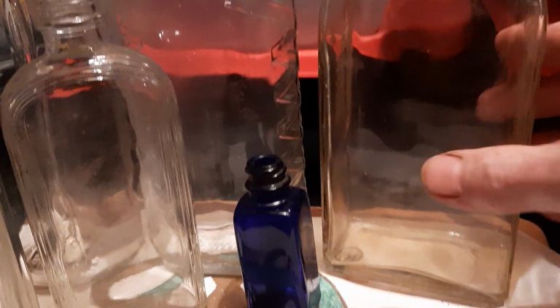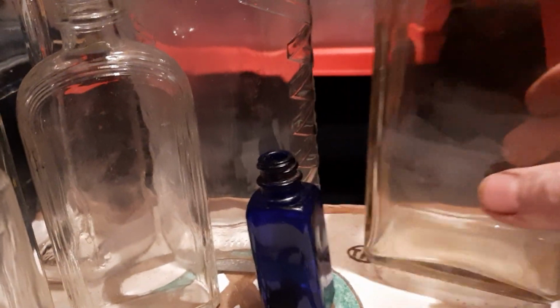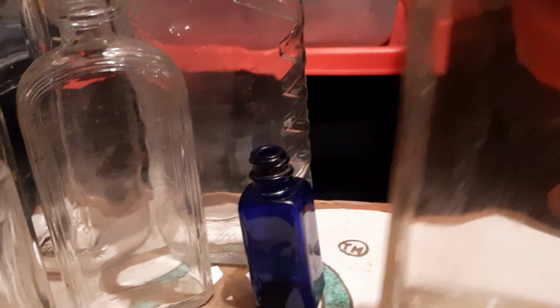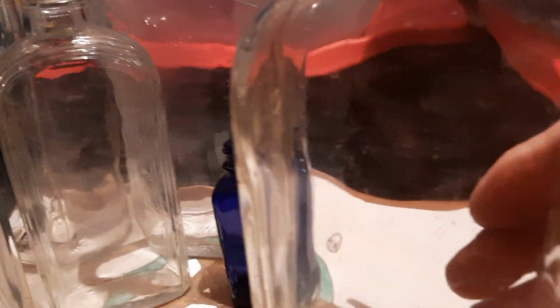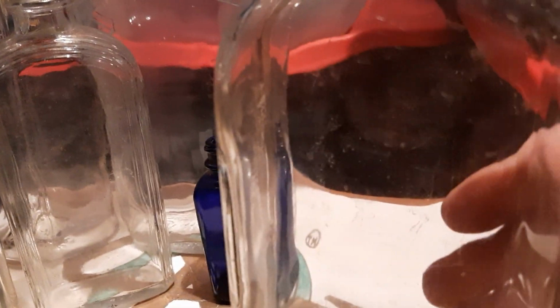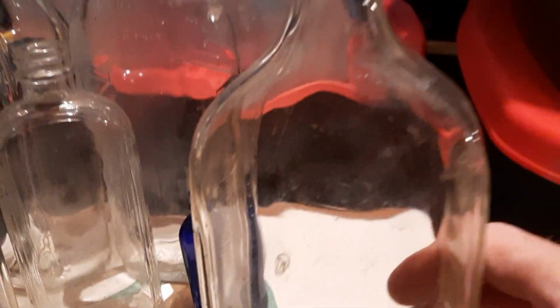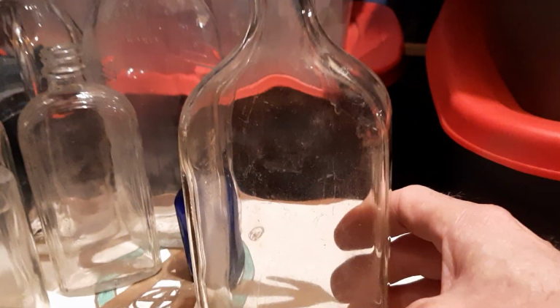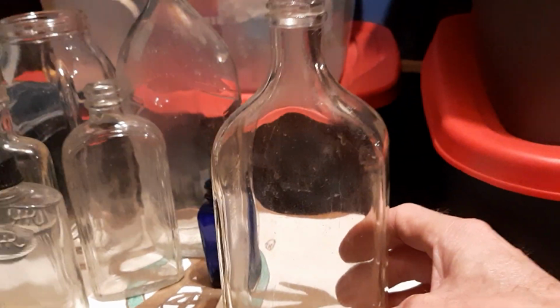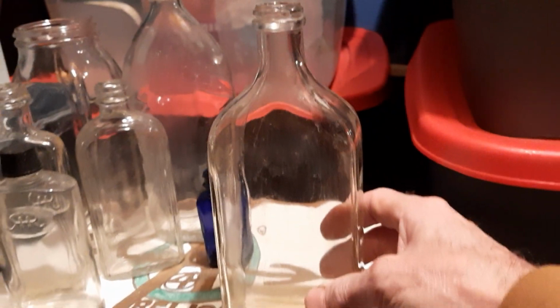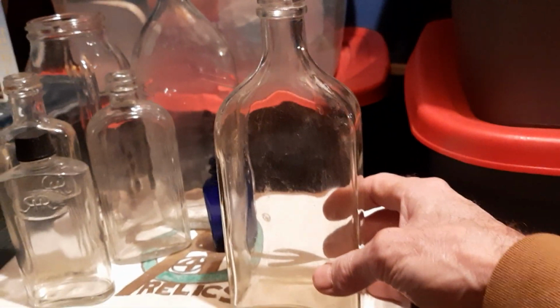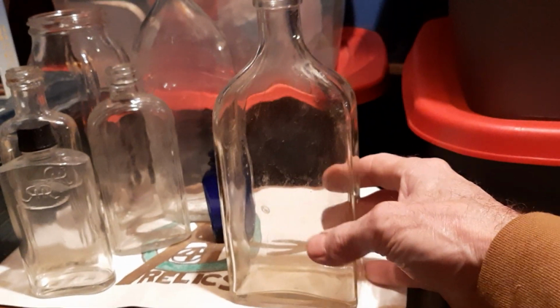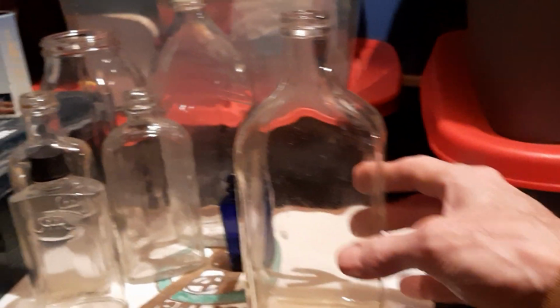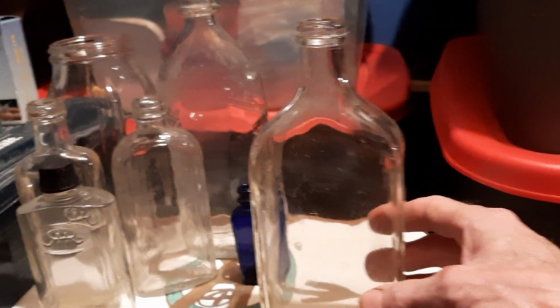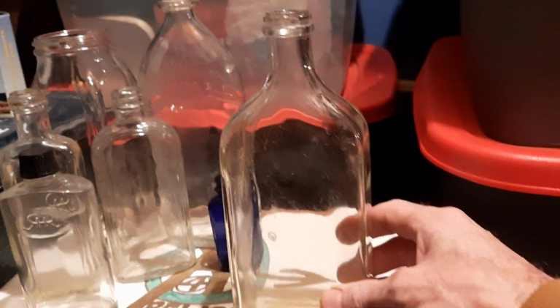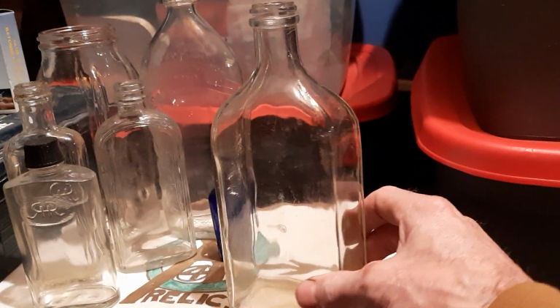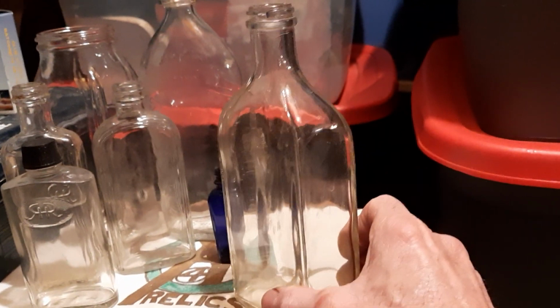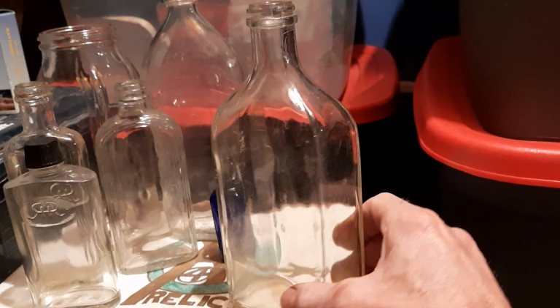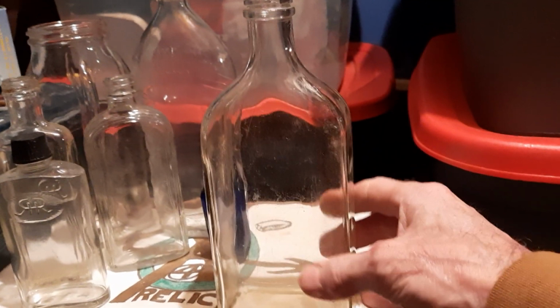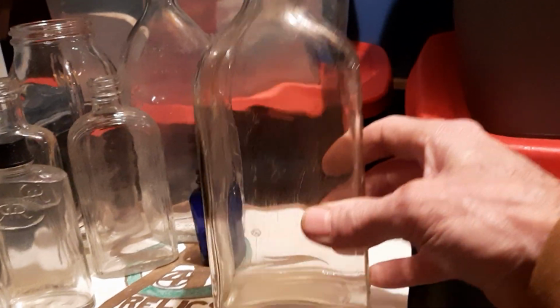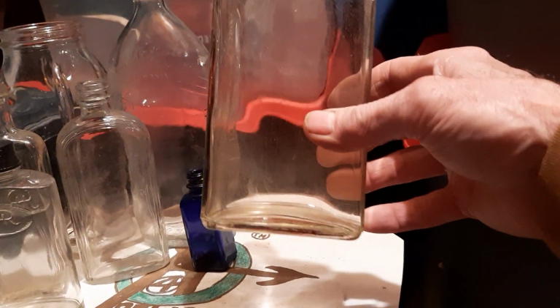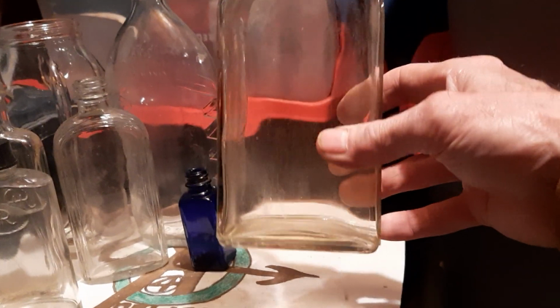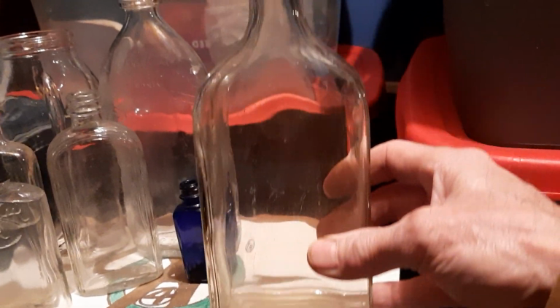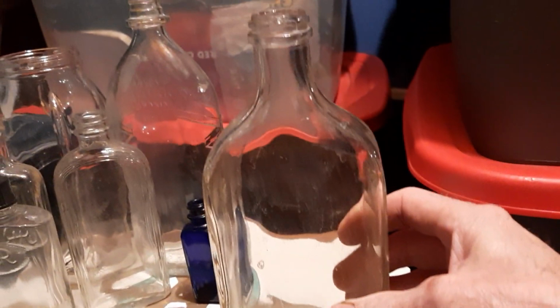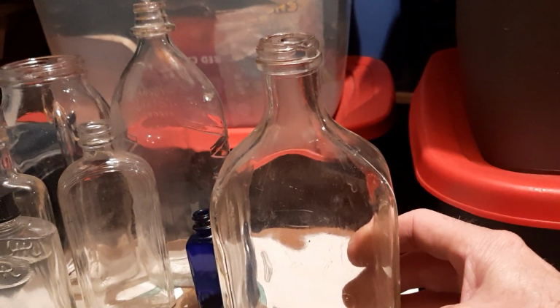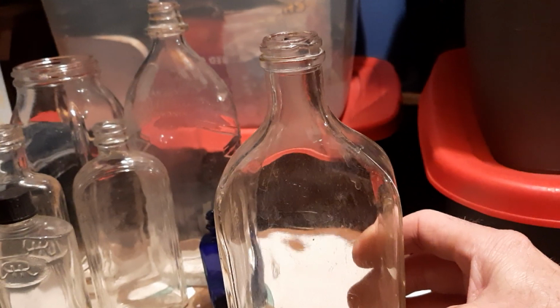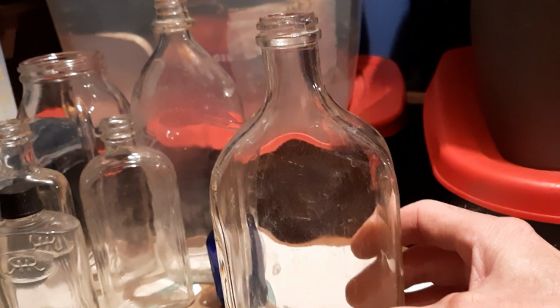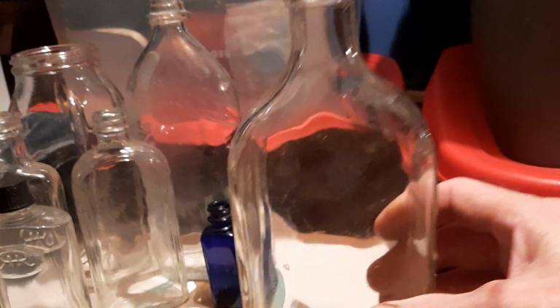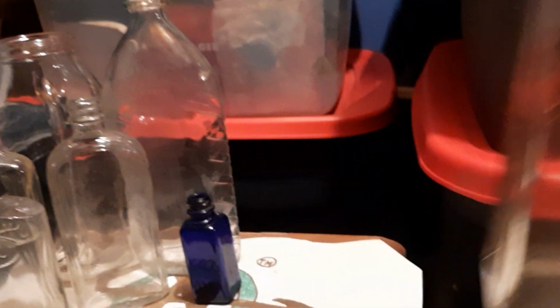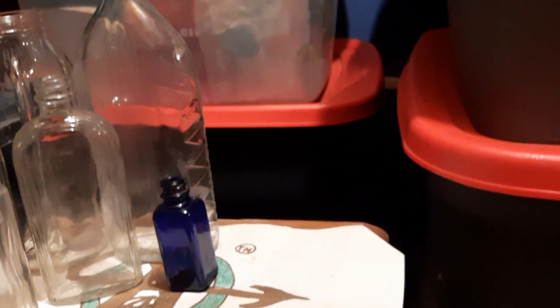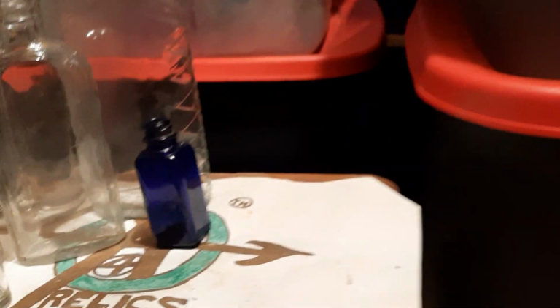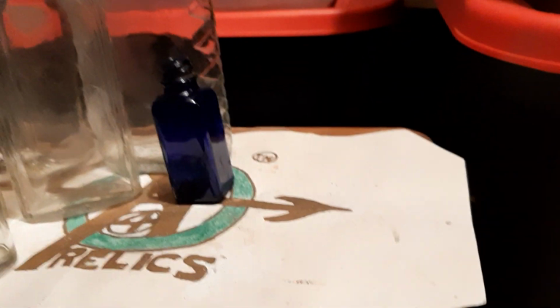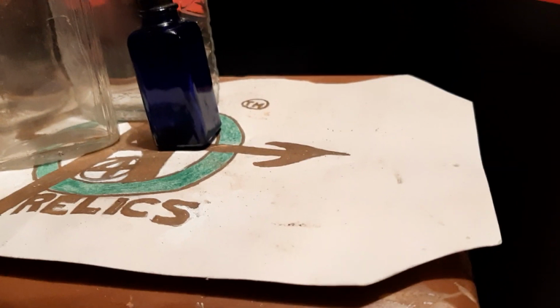Then here we've just got sort of a plain jane liquor bottle. I'm going to have to back out to get it in frame — just sort of like the shape of it anyway. Crown top, put that off to the side.